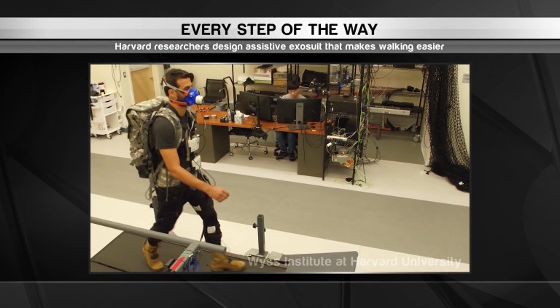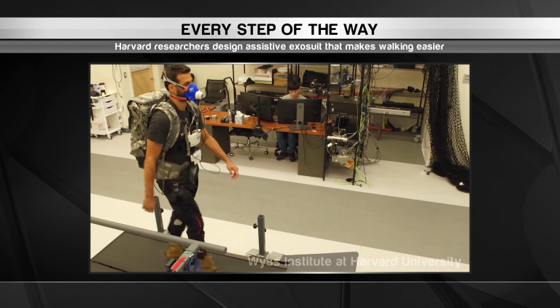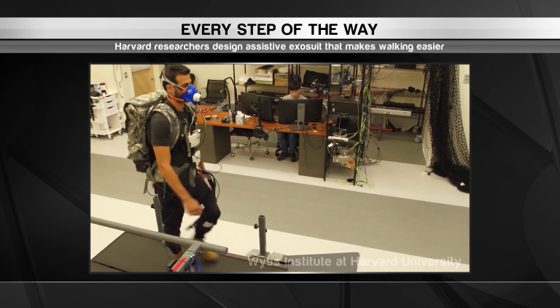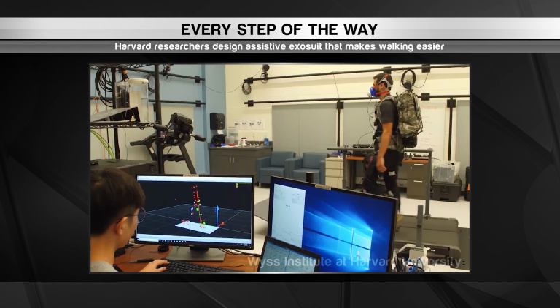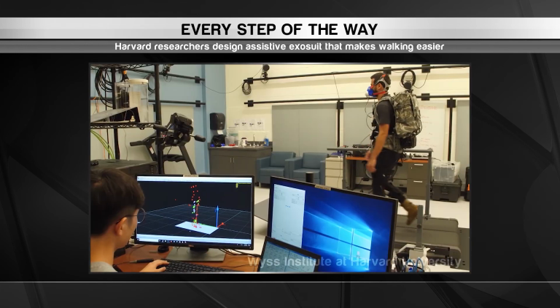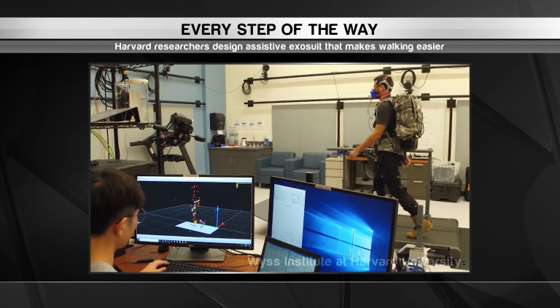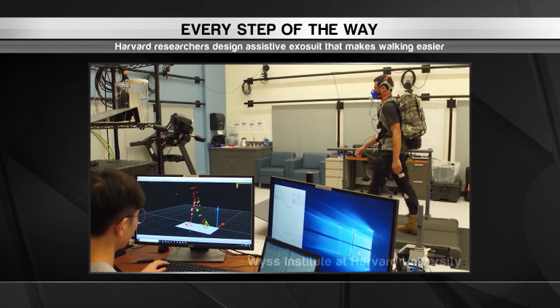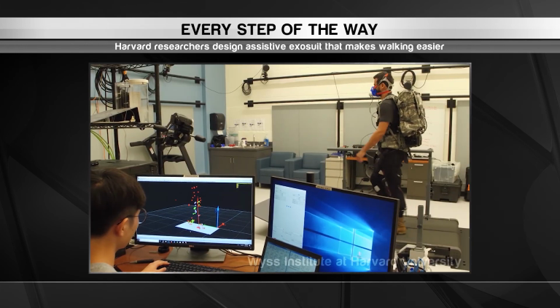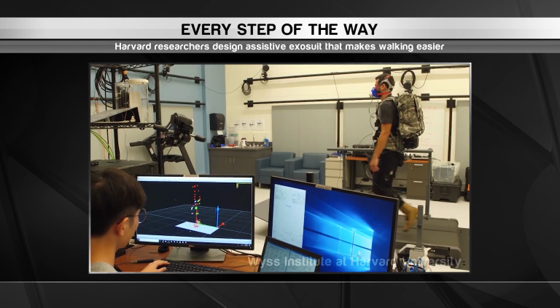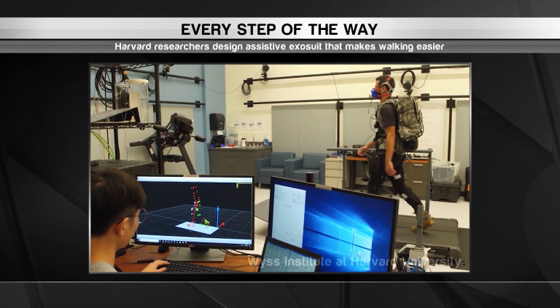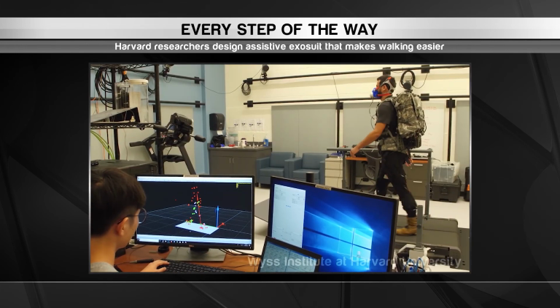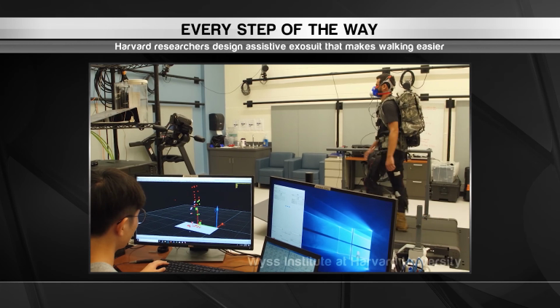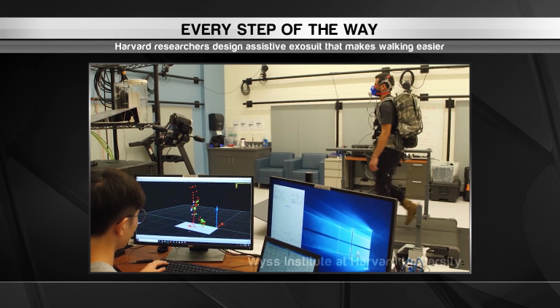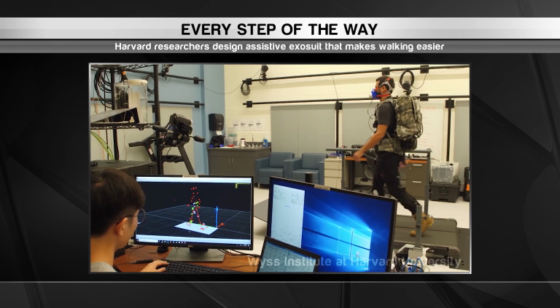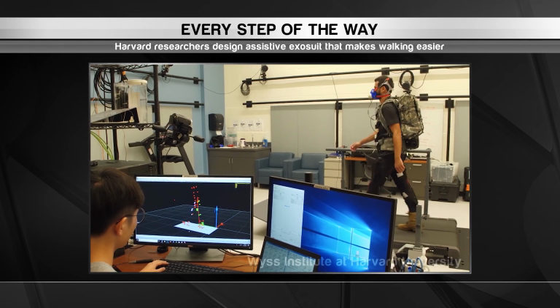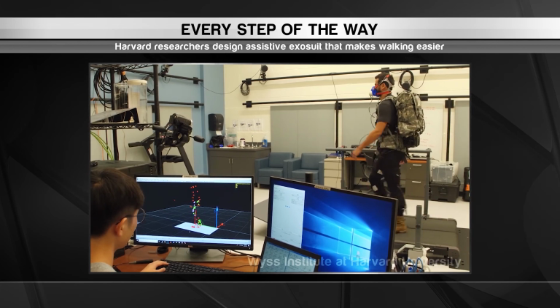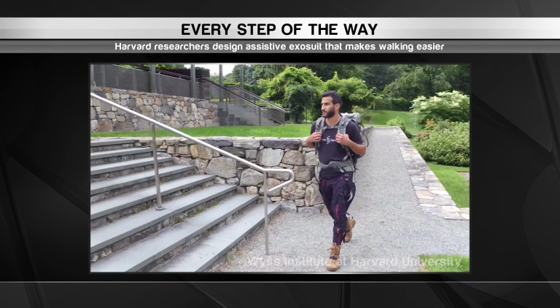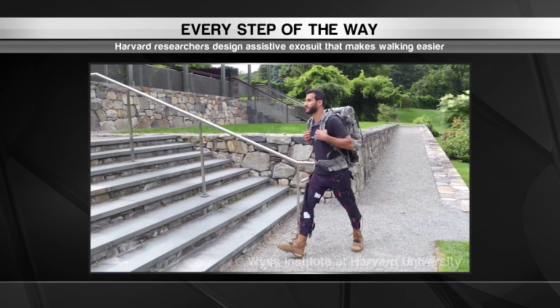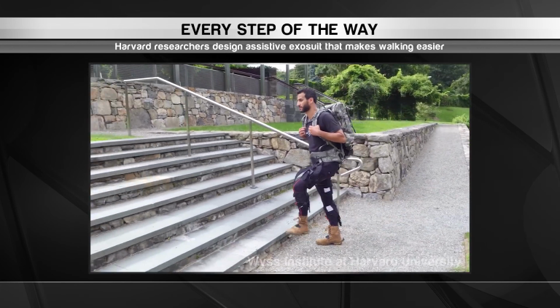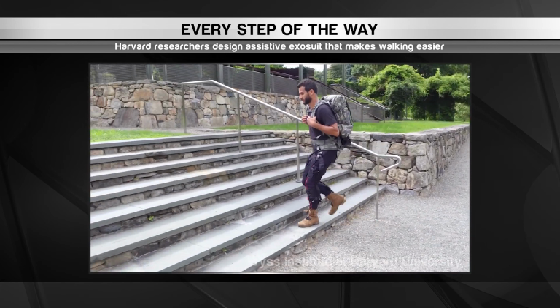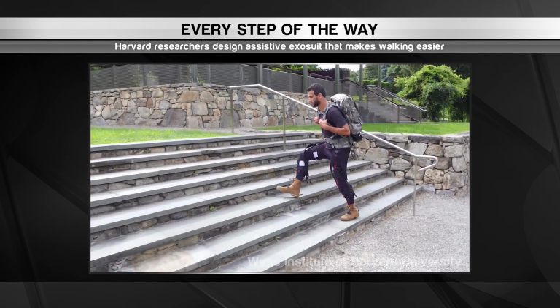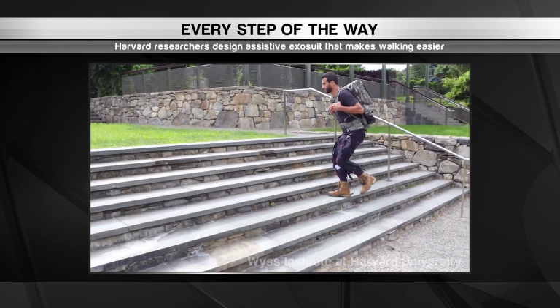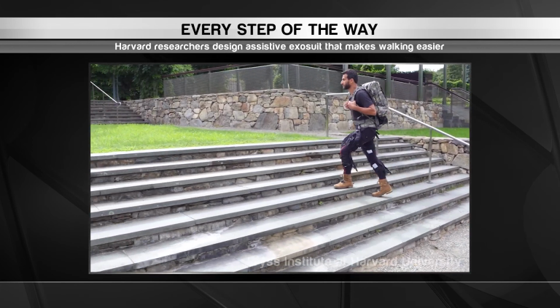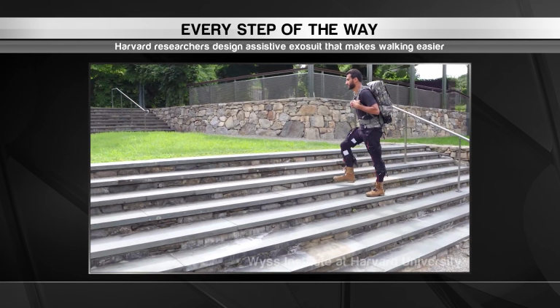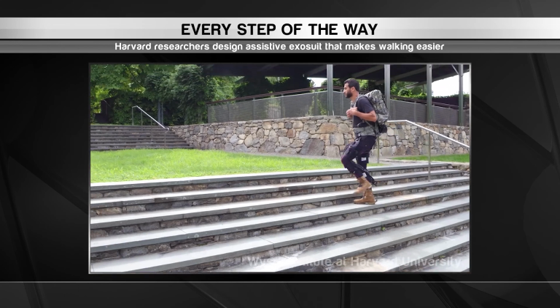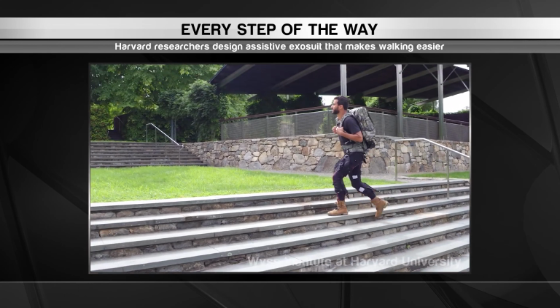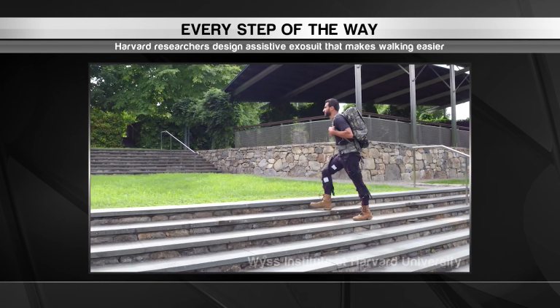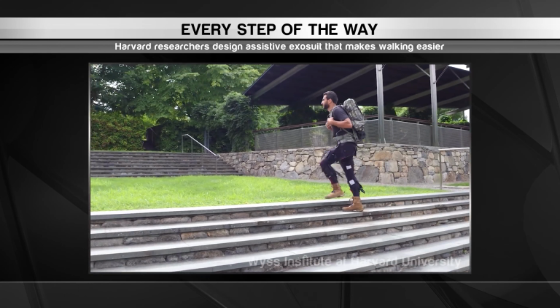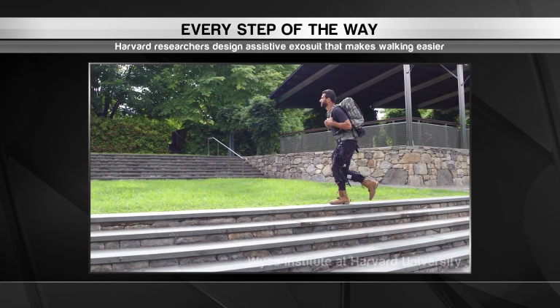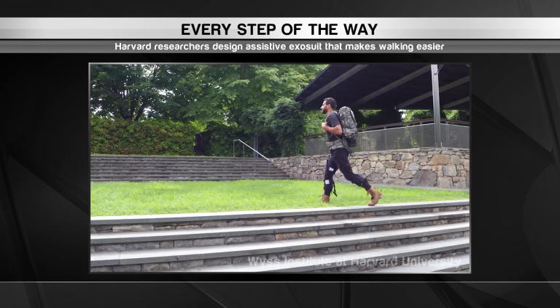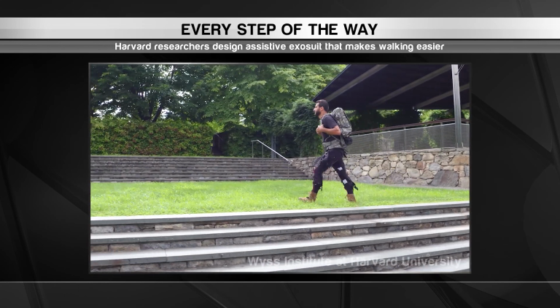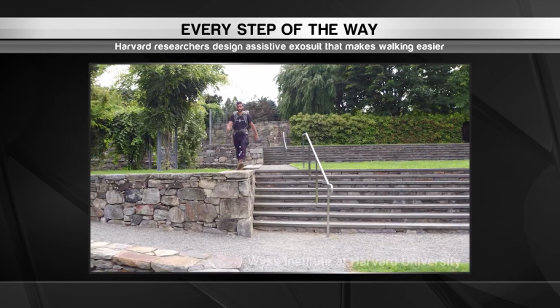When the user takes a step, the sensors send signals to the actuator, which then converts them into mechanical force. This mechanical force is transferred to the user's ankles and hips, giving them an extra boost that allows them to exert less energy as they walk.